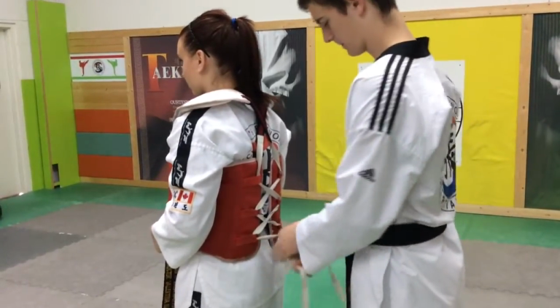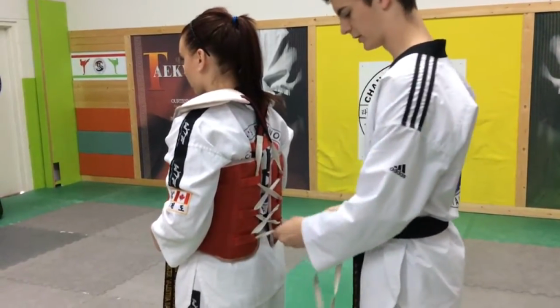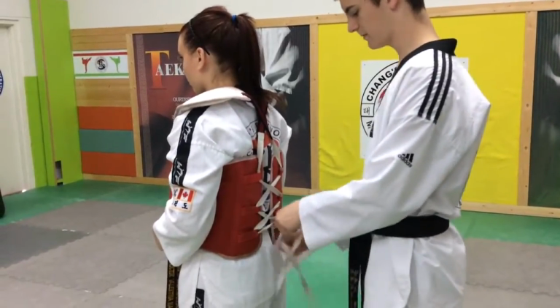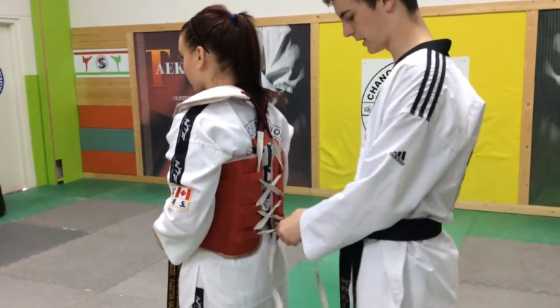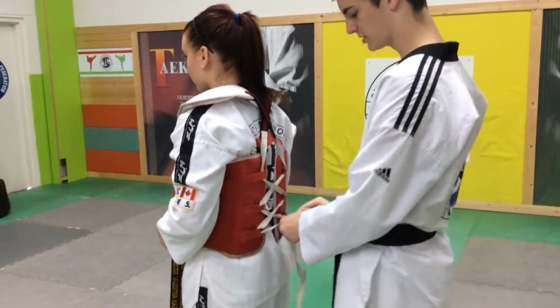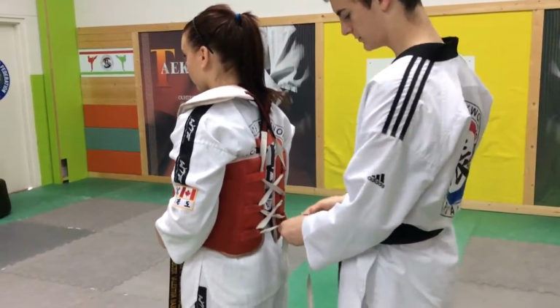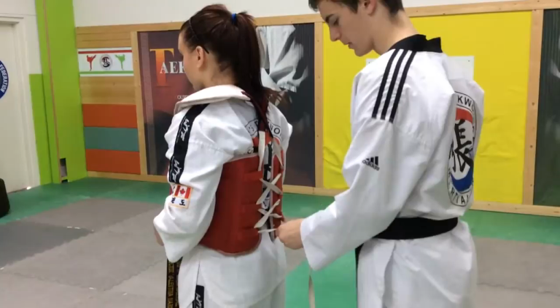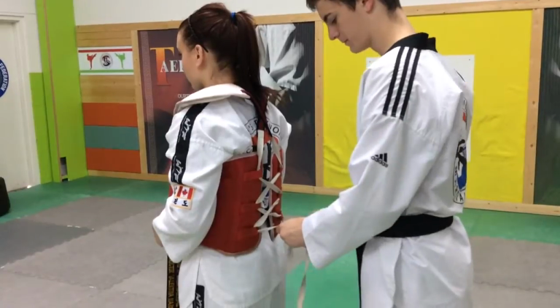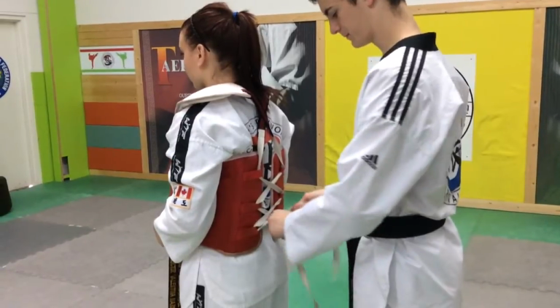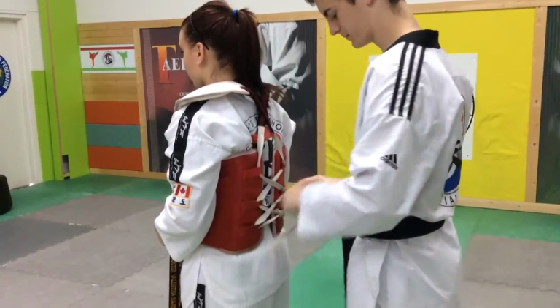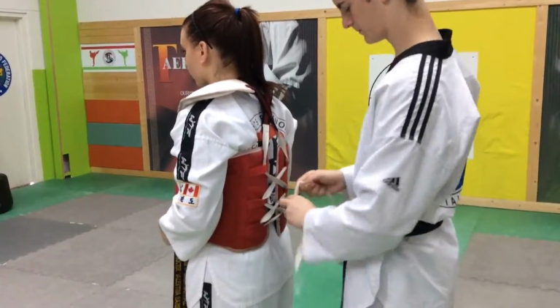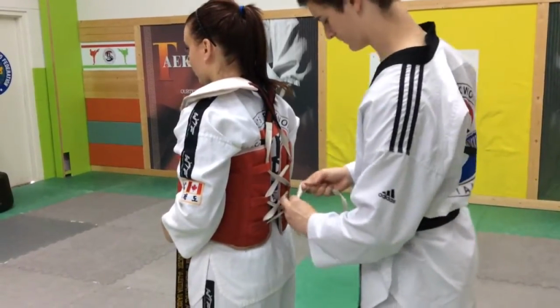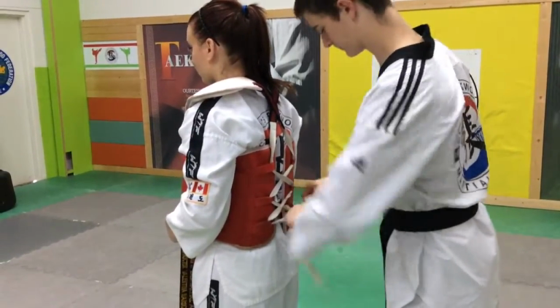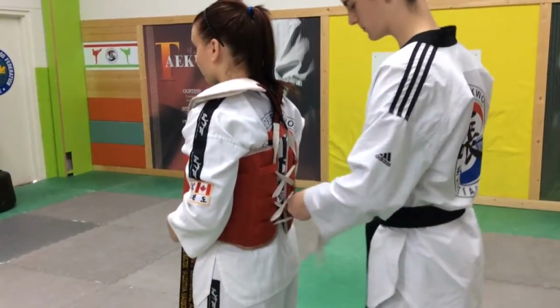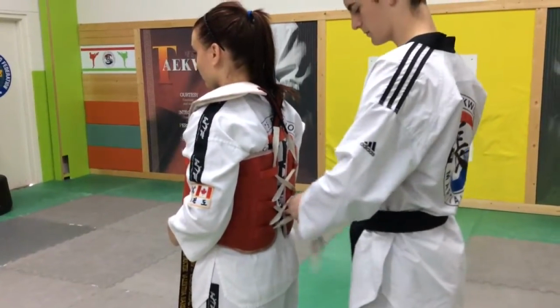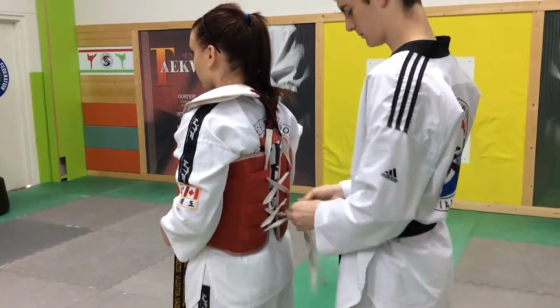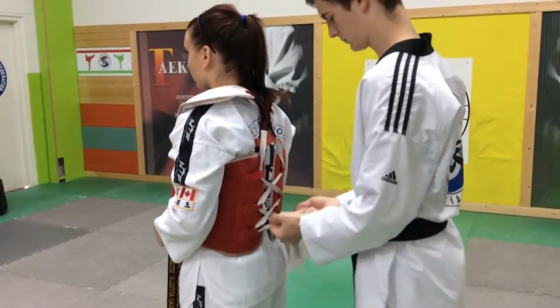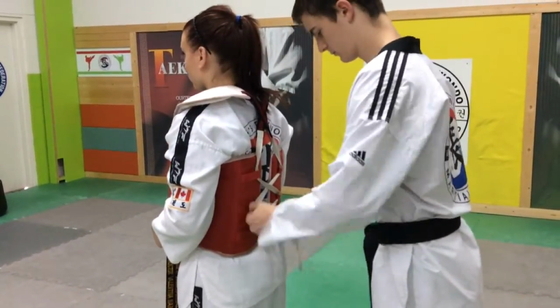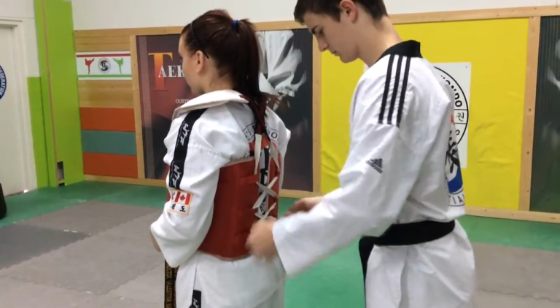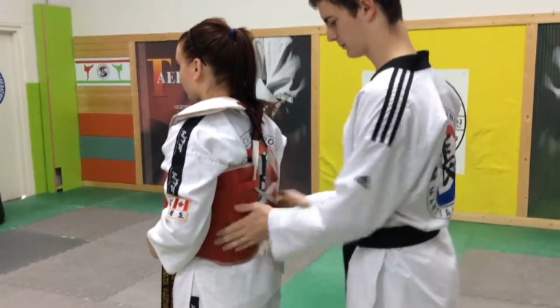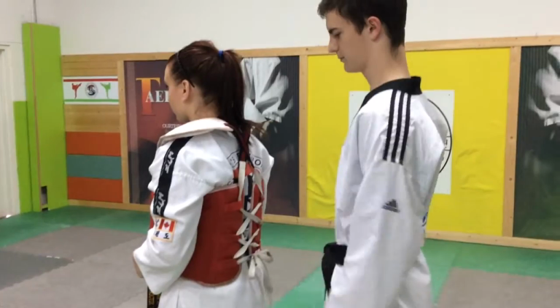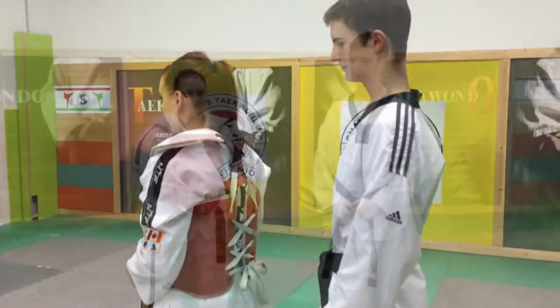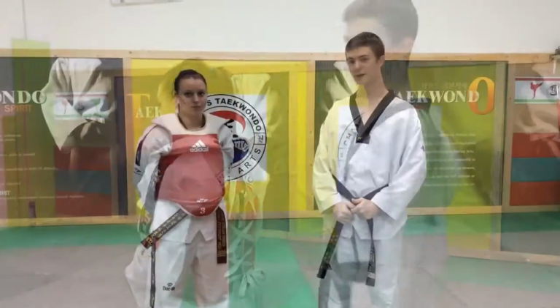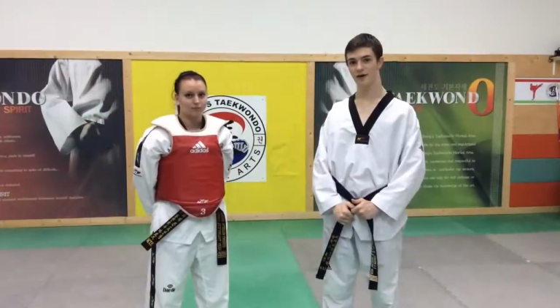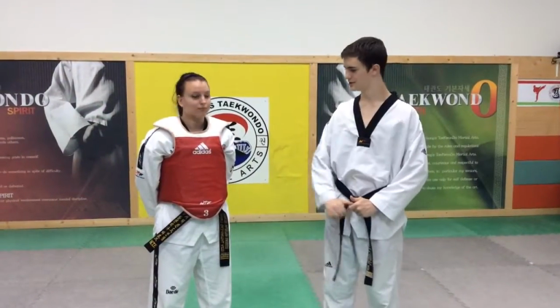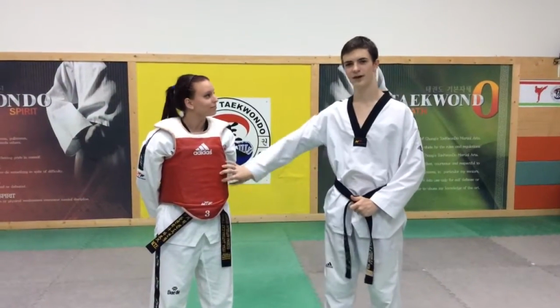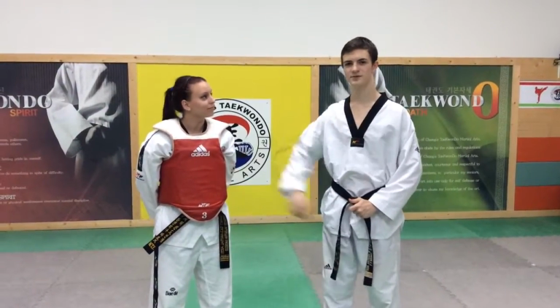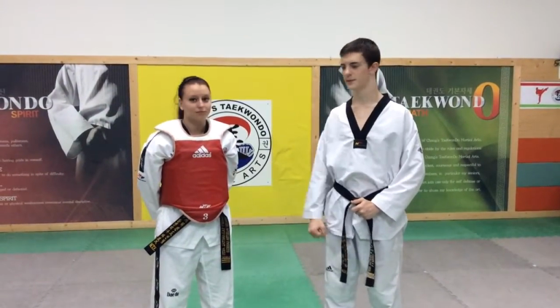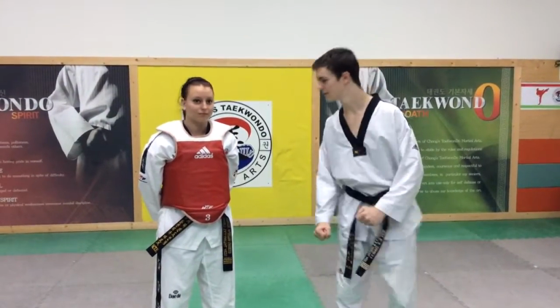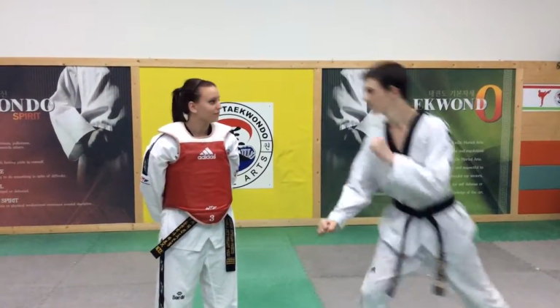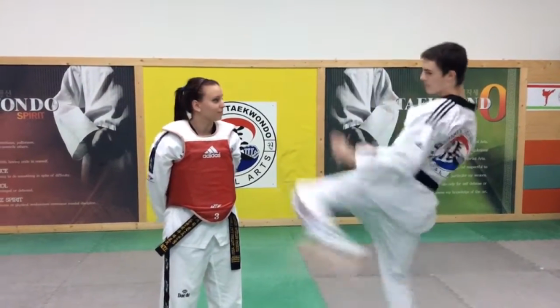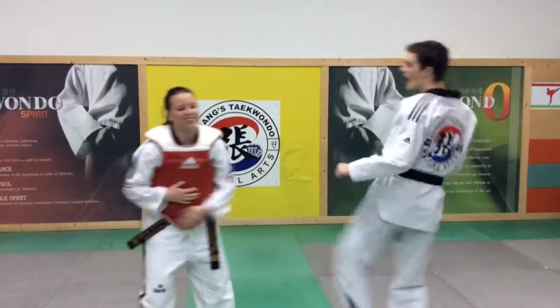And you're going to tie it like a bow. And now your student is ready to spar — BAM!